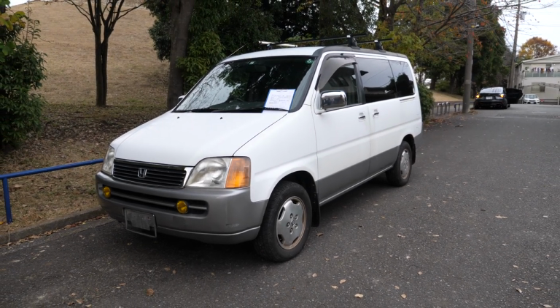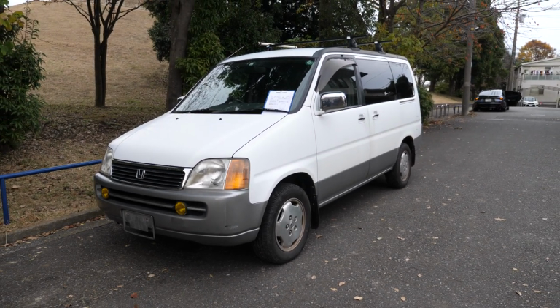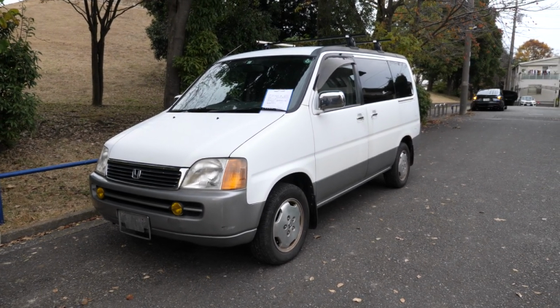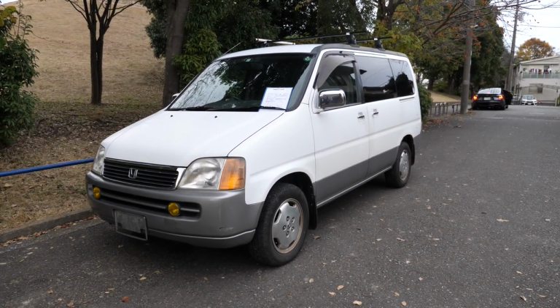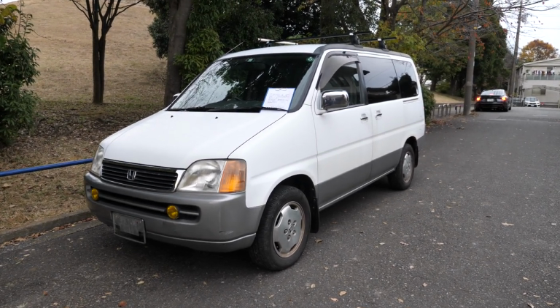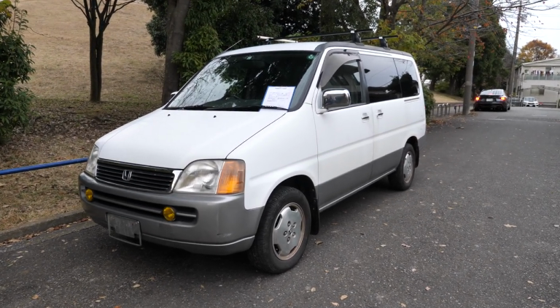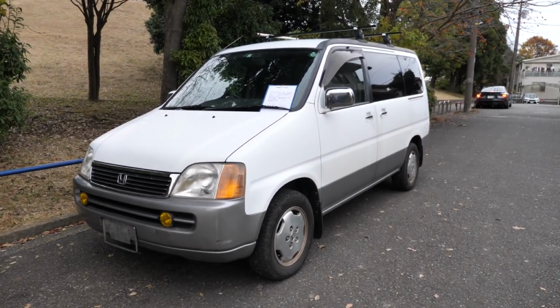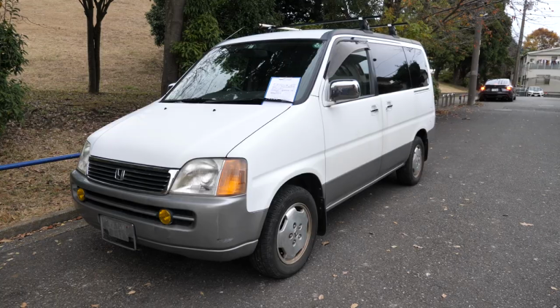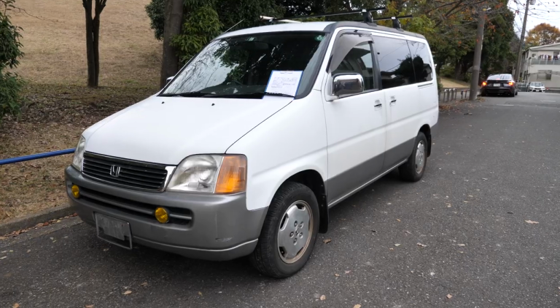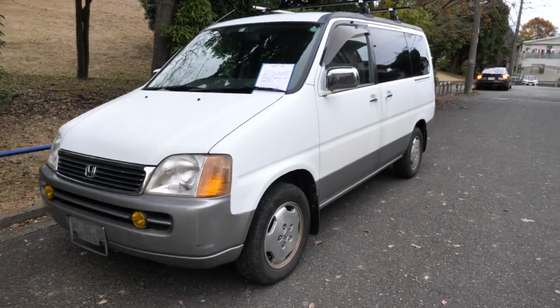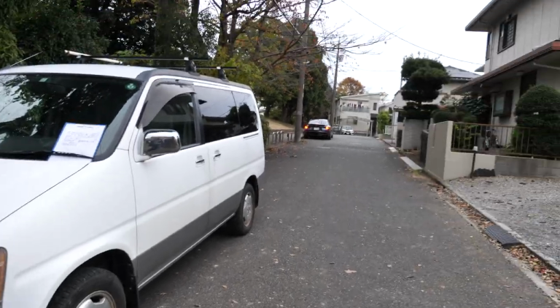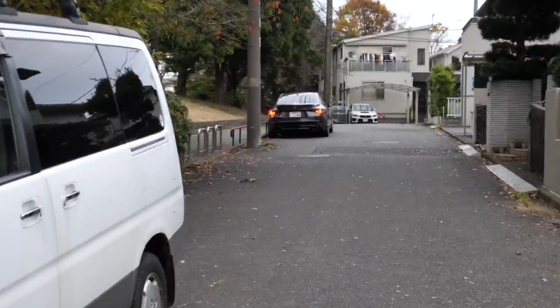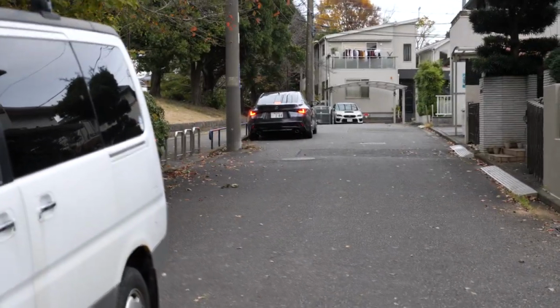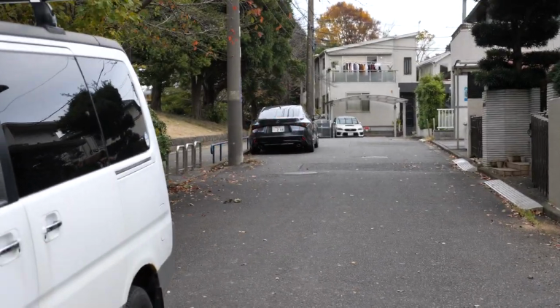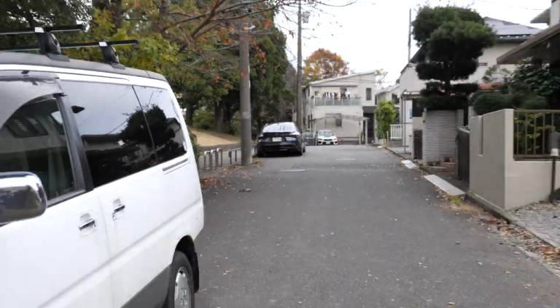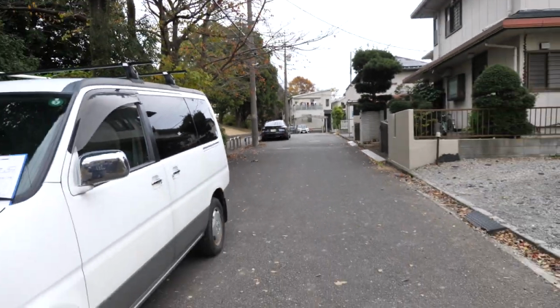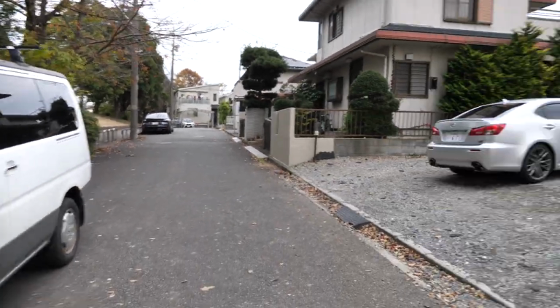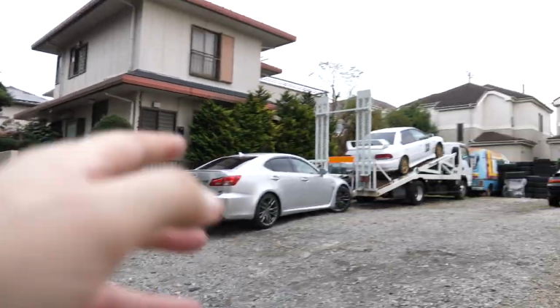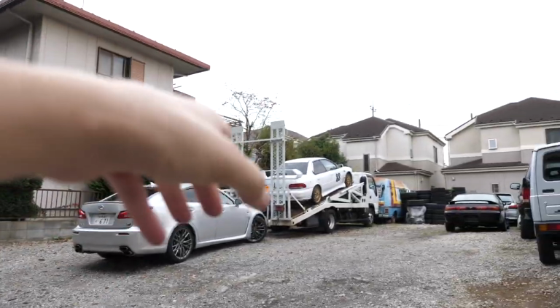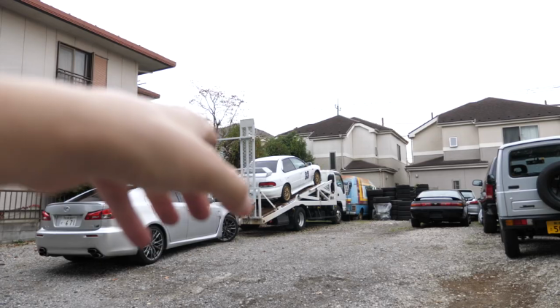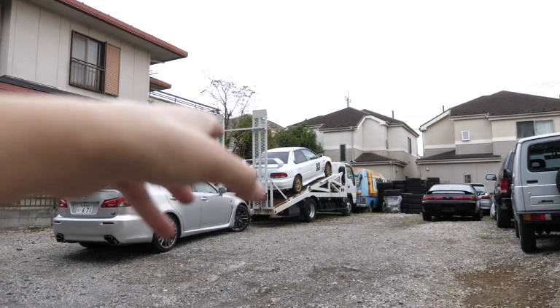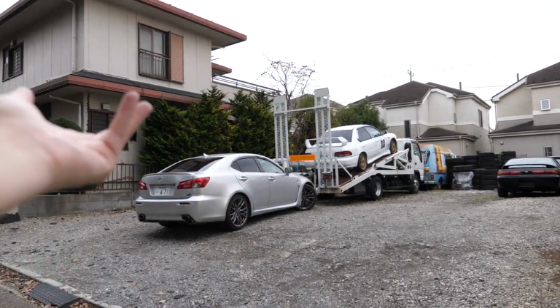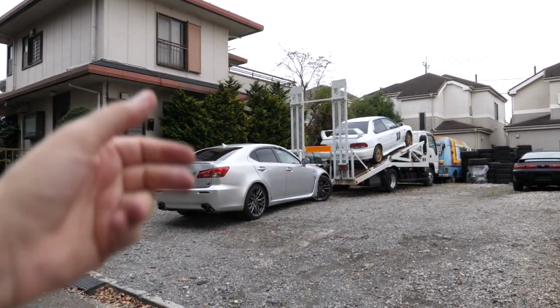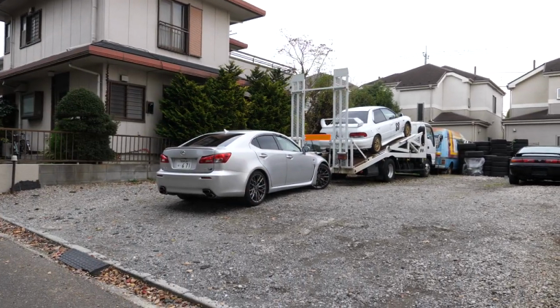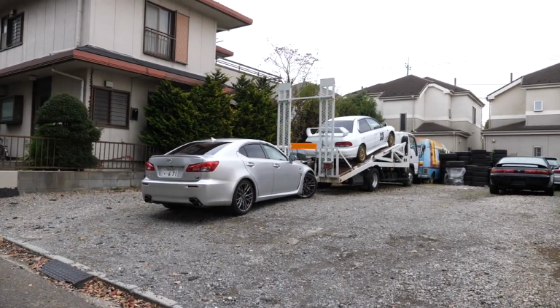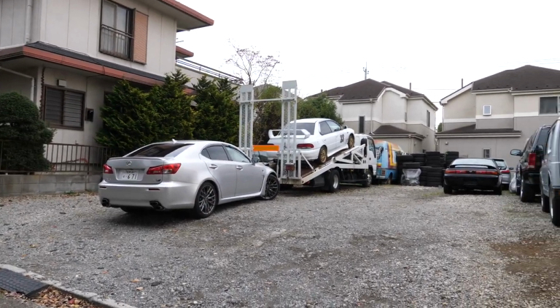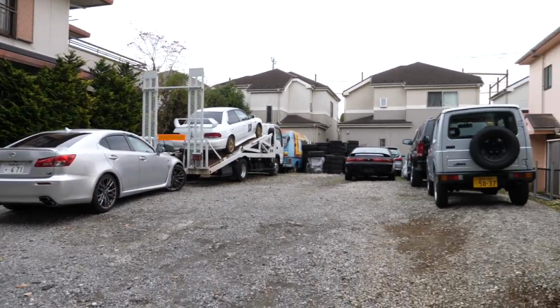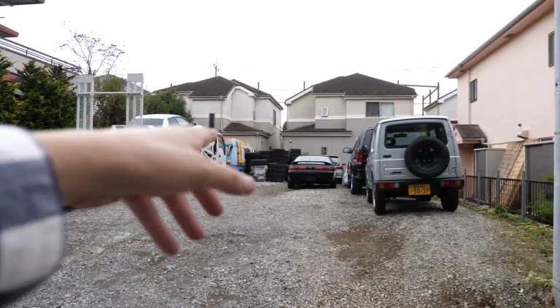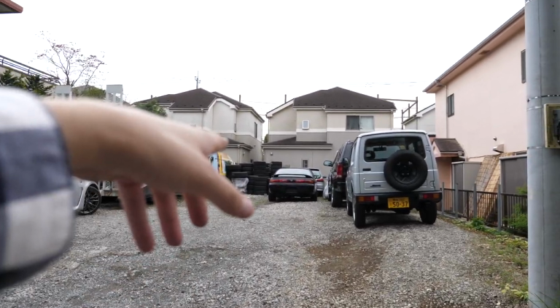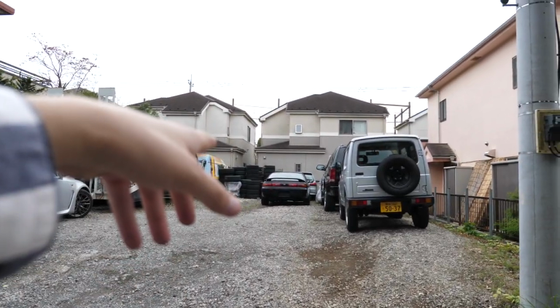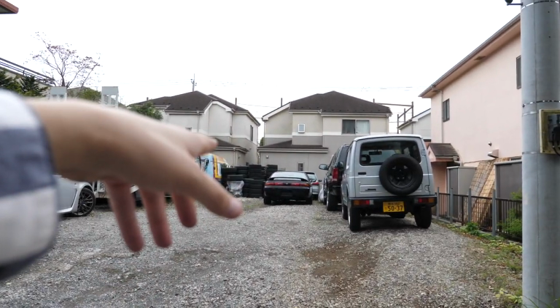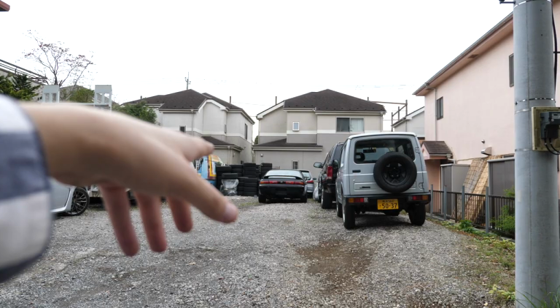Four-wheel drive is optional on these, as with a ton of other vehicles. You can get the IS in four-wheel drive. Of course, you can get the Impreza. There's another IS you can get in four-wheel drive. The Silvia you can't get in four-wheel drive, of course.